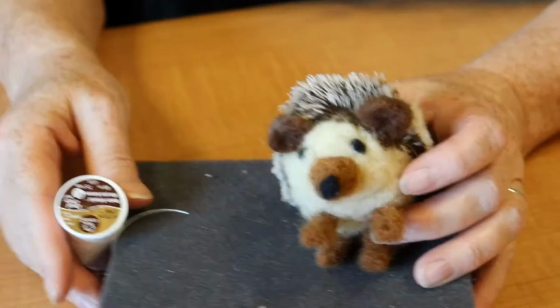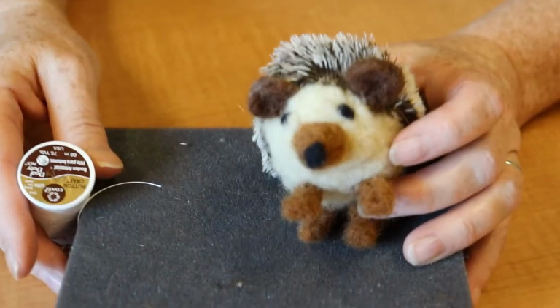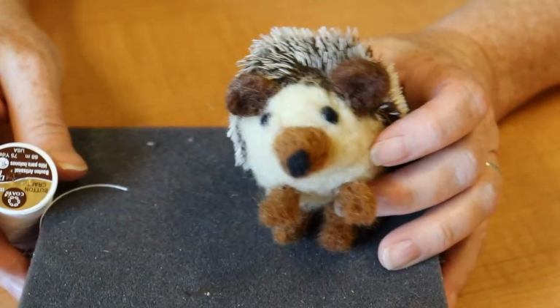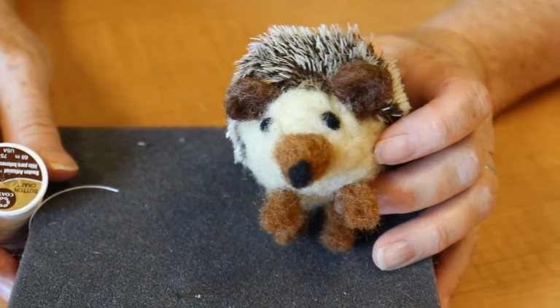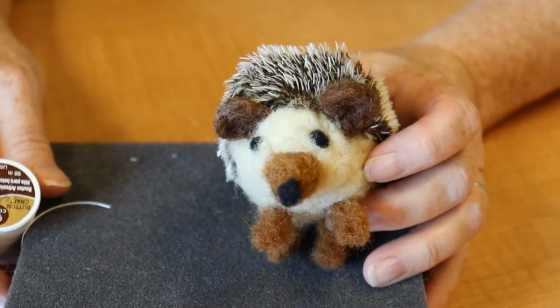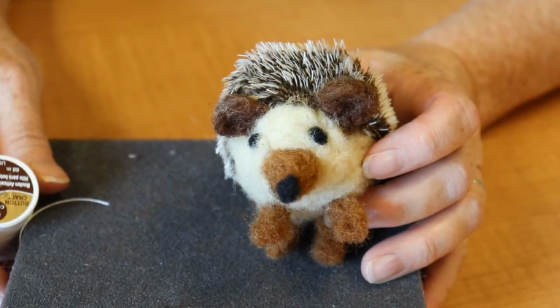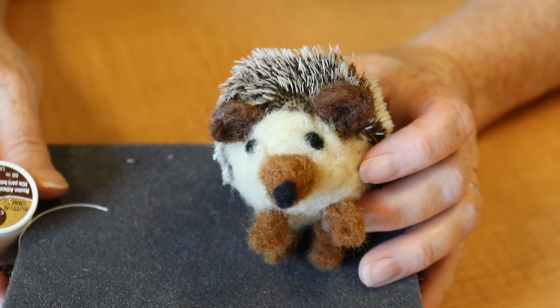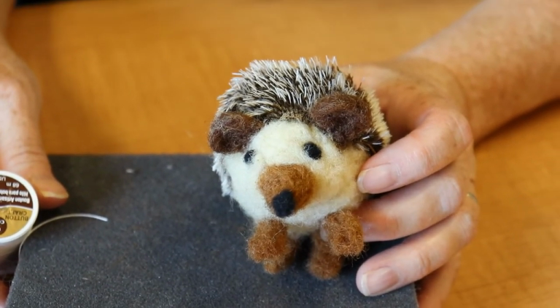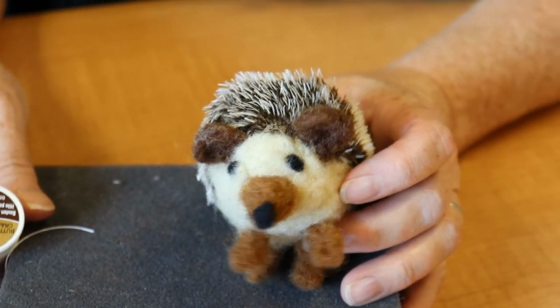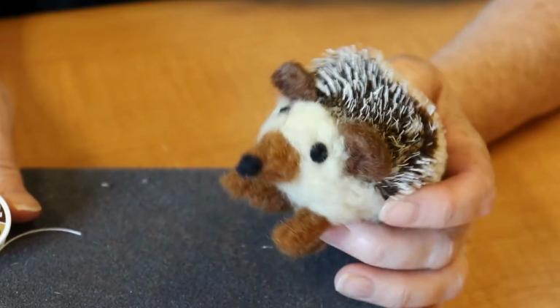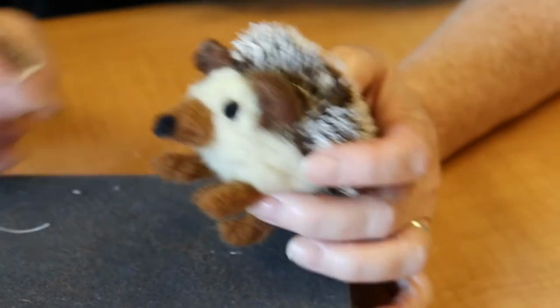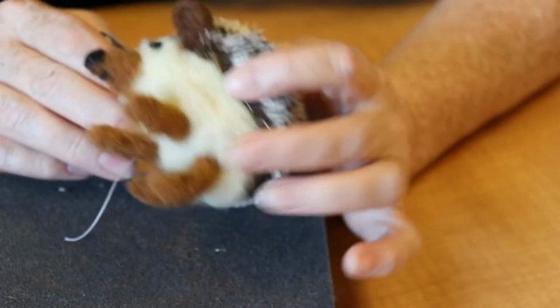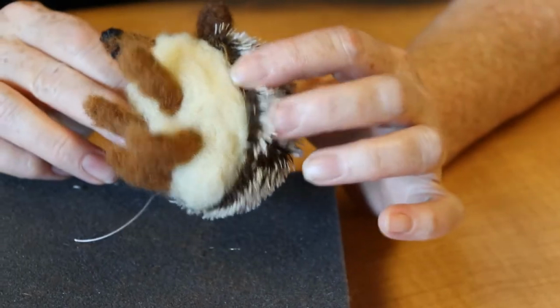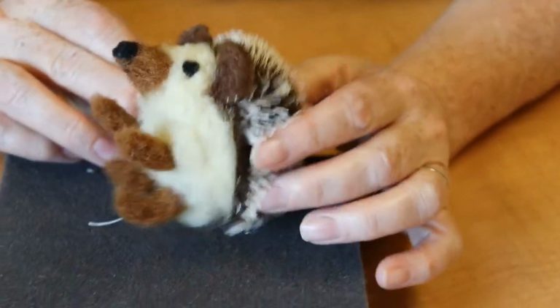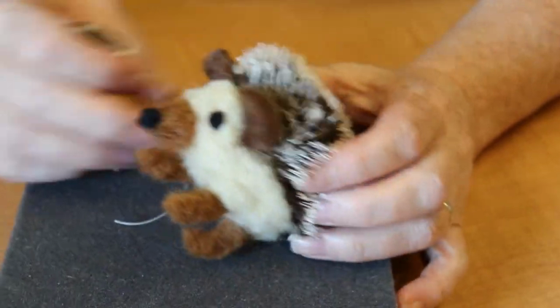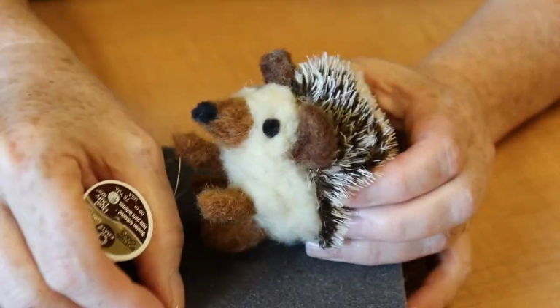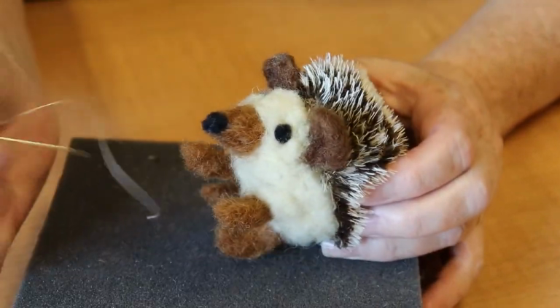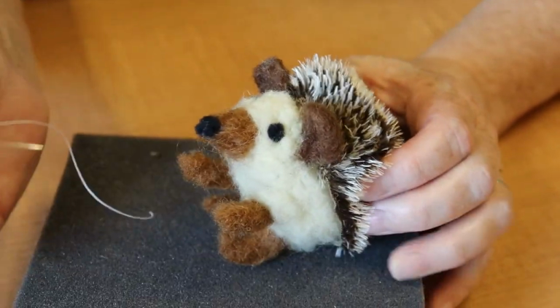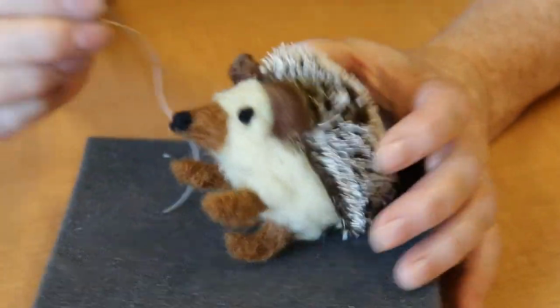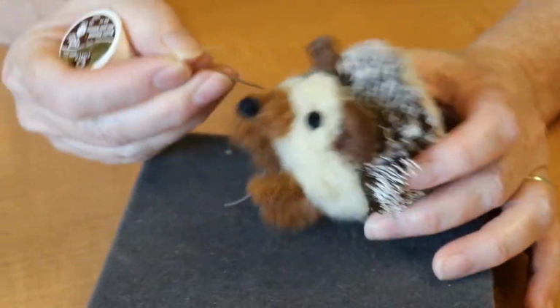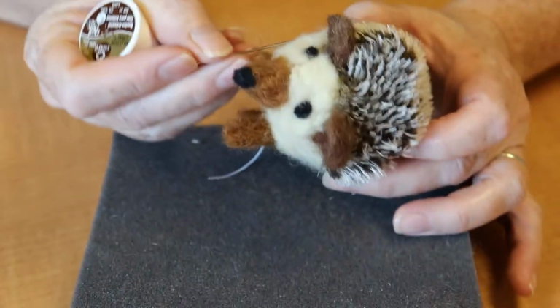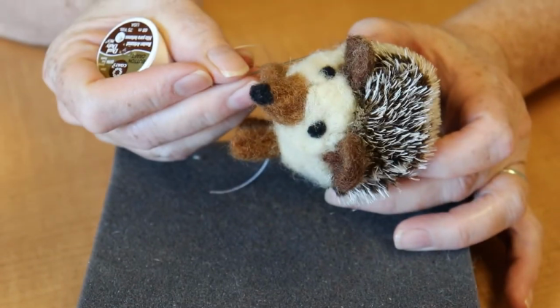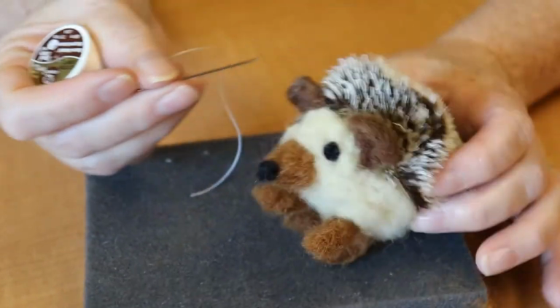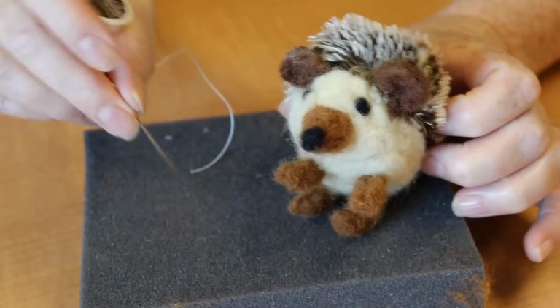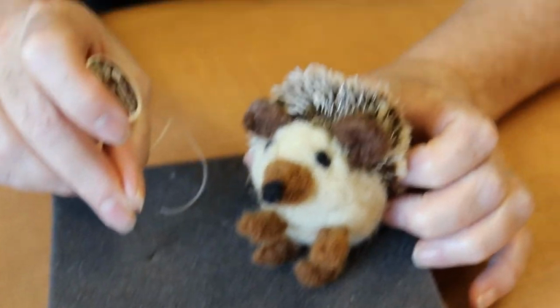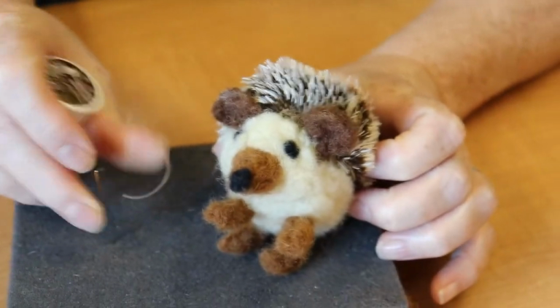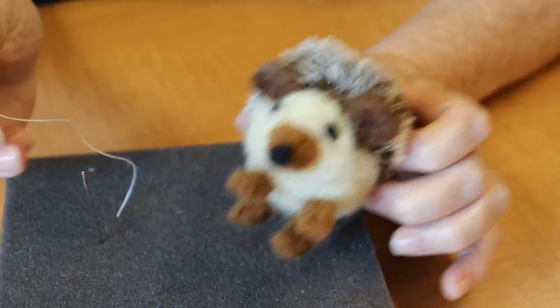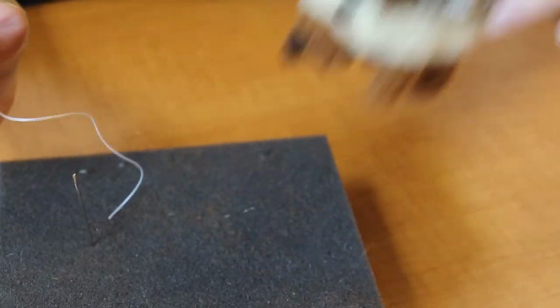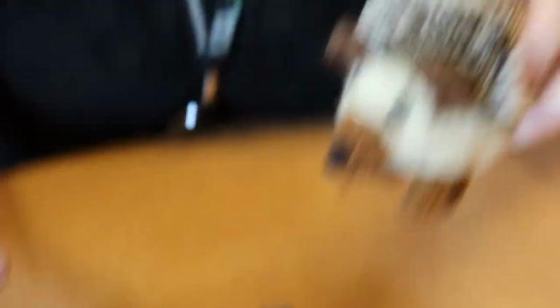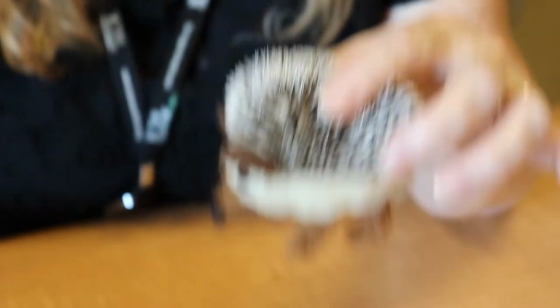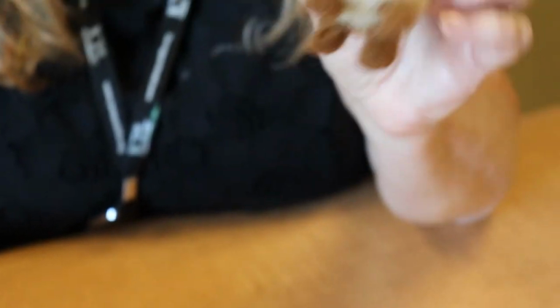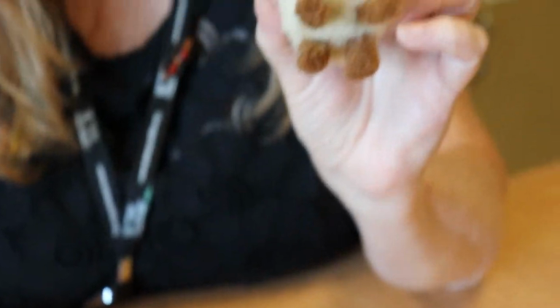And now our little hedgehog friend is all finished. If his shell is having problems staying on, you can take white needle and thread and discreetly sew it into his body. But if your shell is staying on okay, then he's all finished.